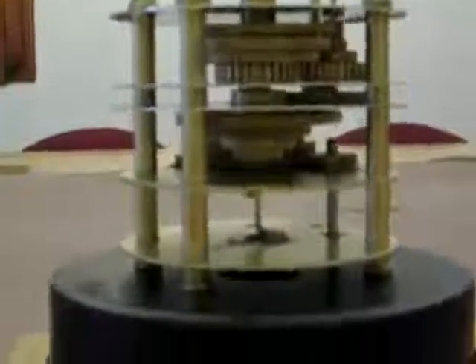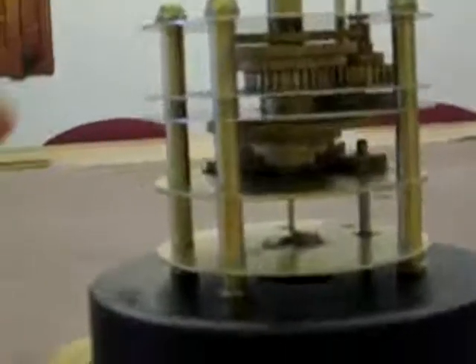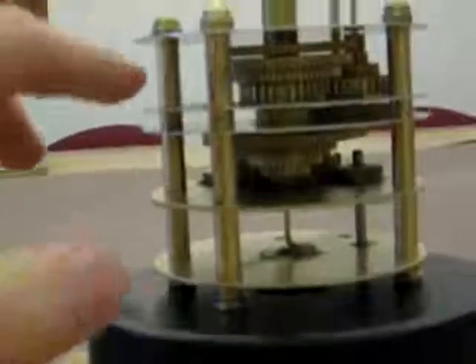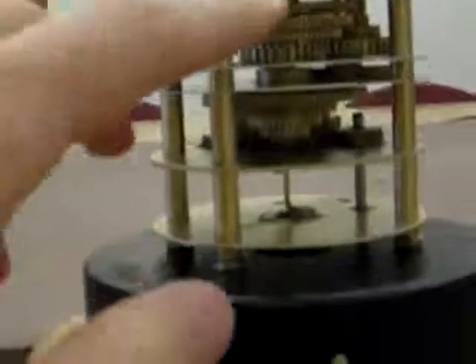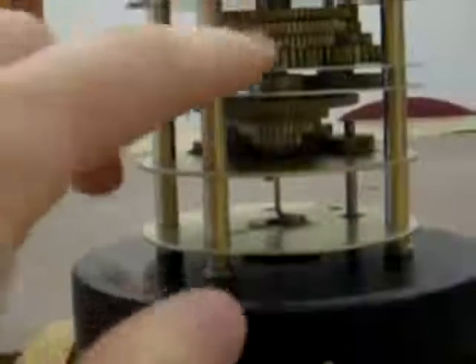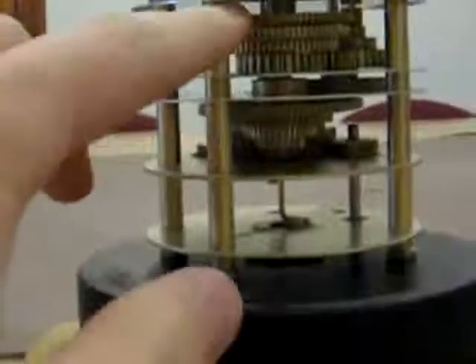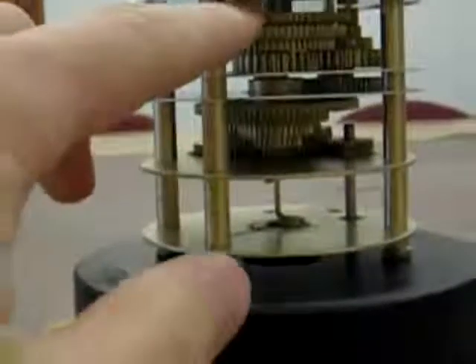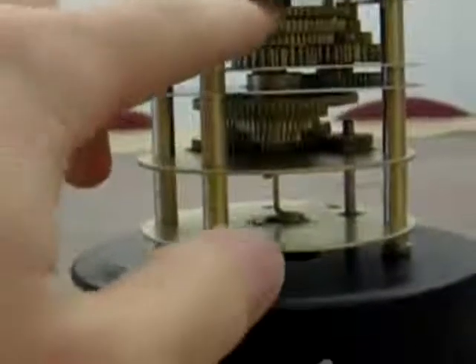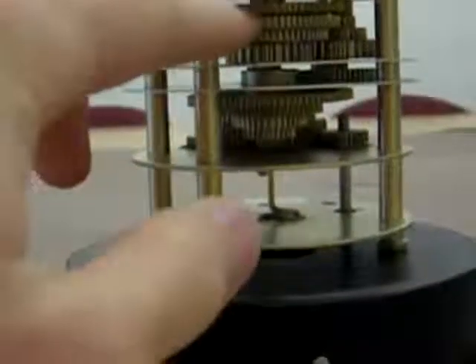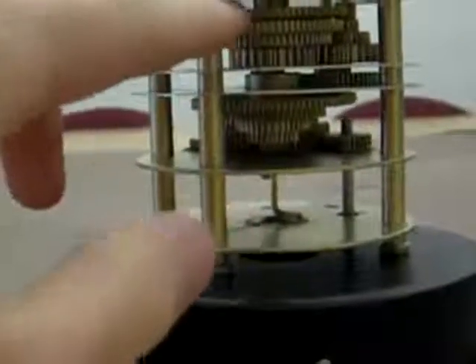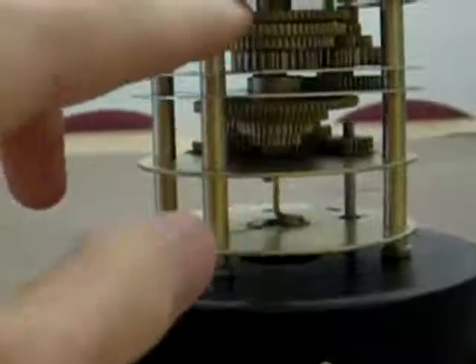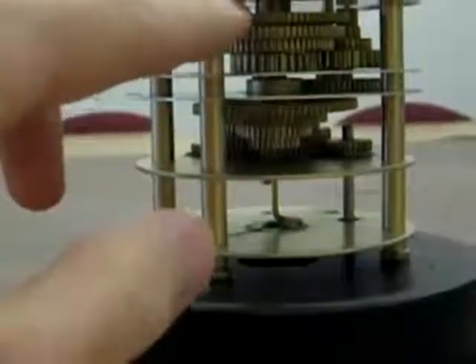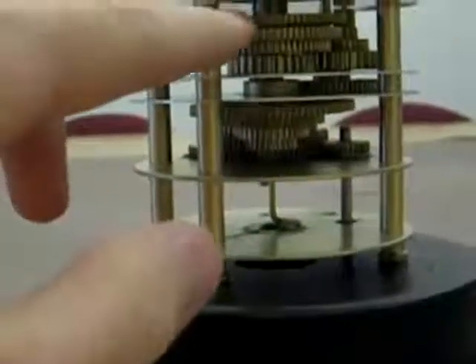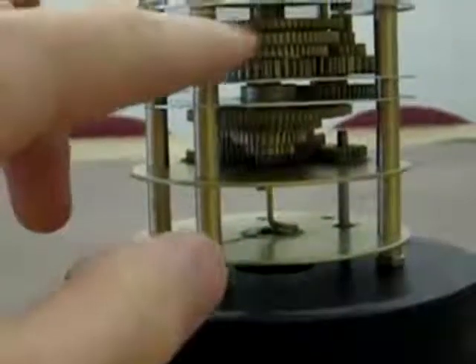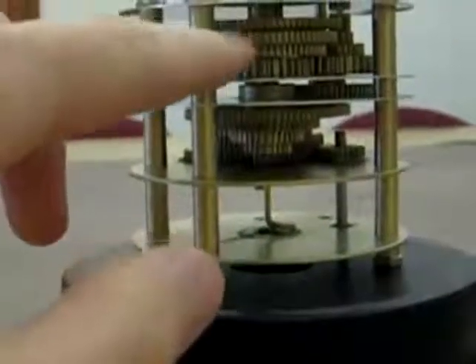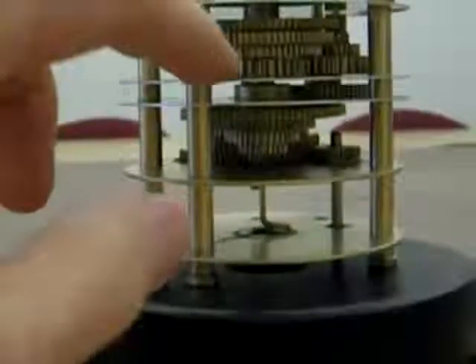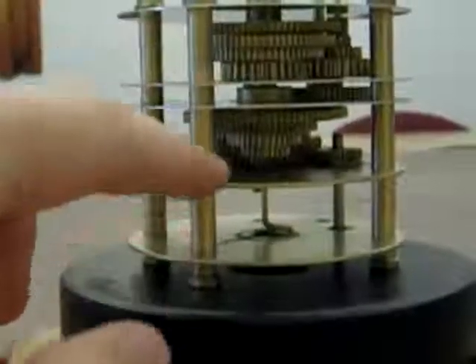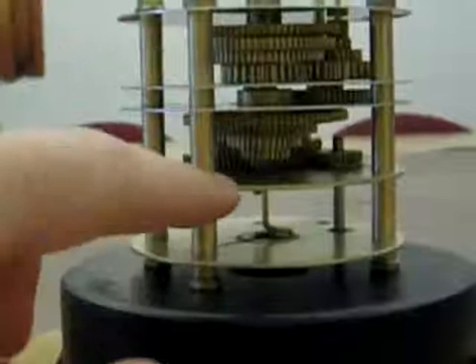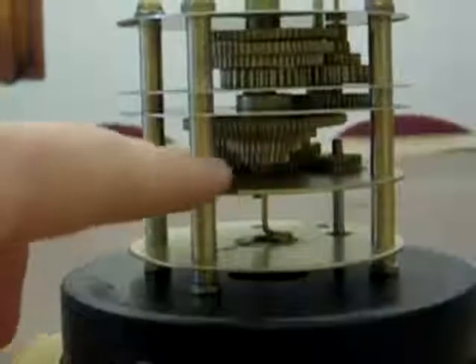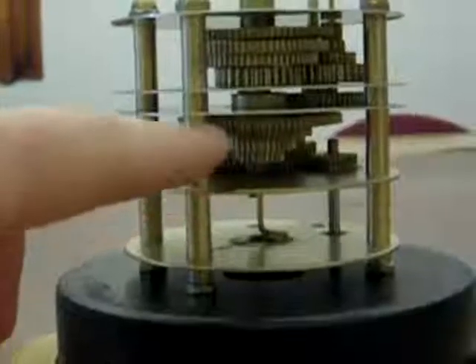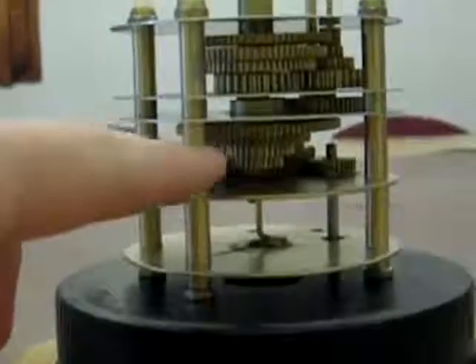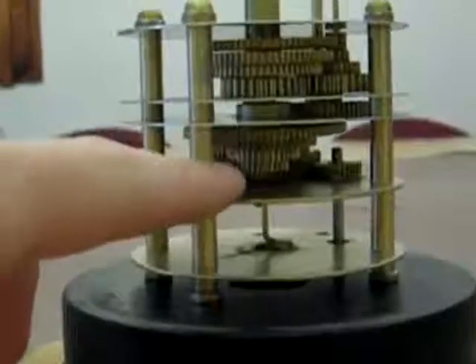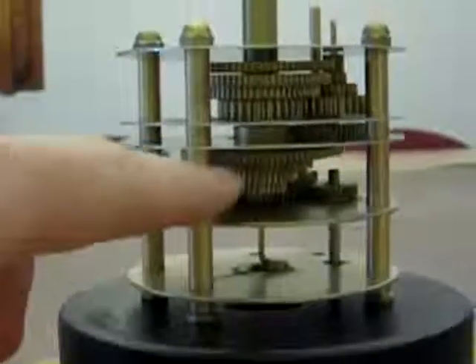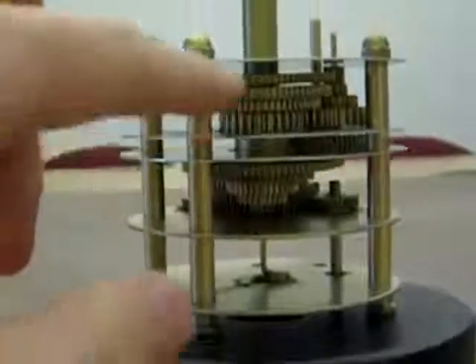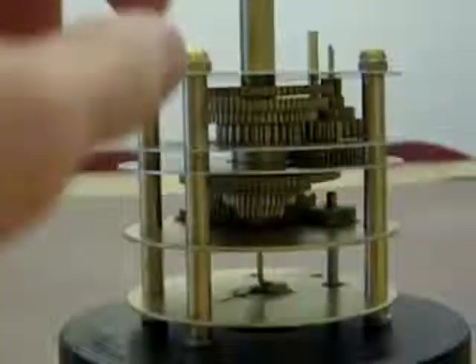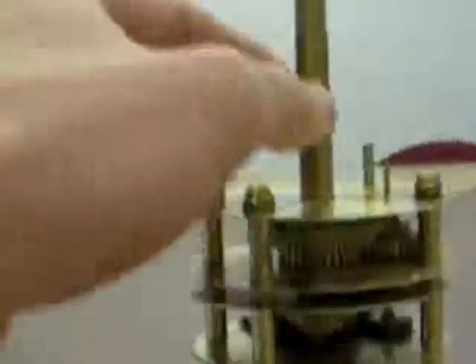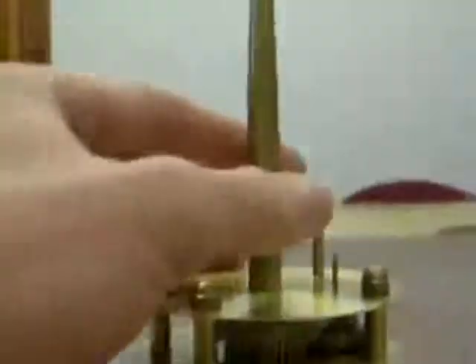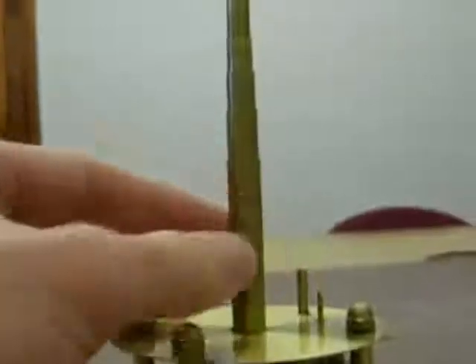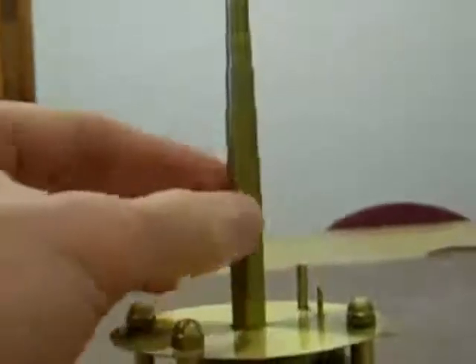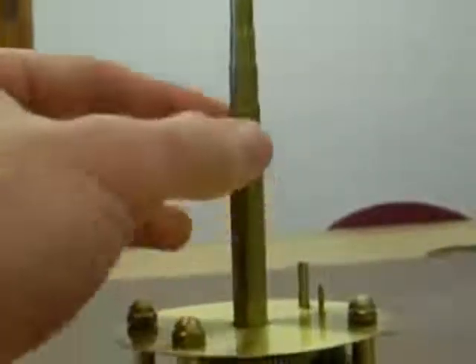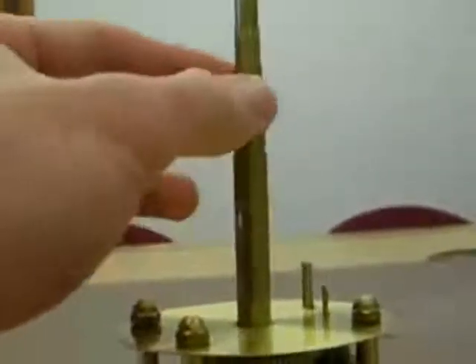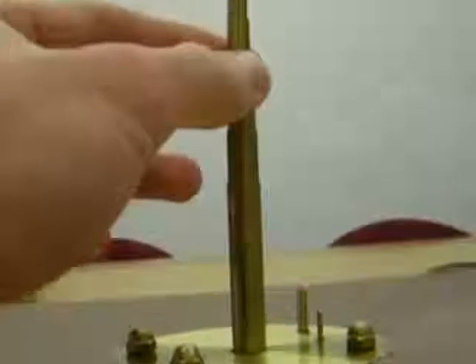That gear on top — that one's for Pluto. And then it just goes in until you get the inner fort there. And each of them connects to these rods.